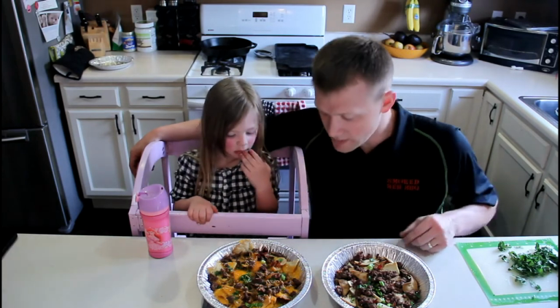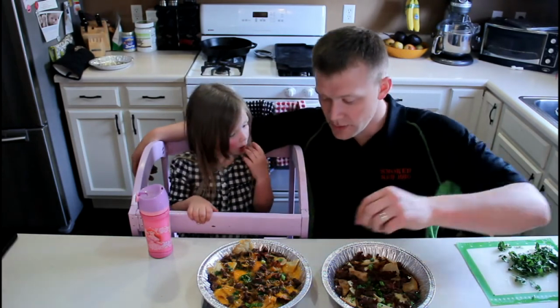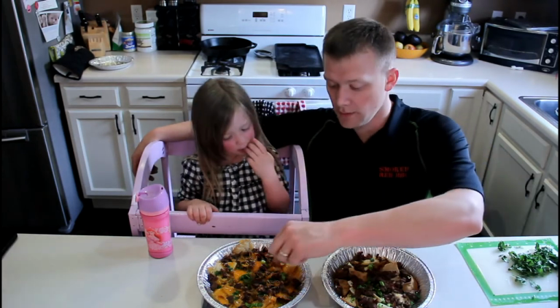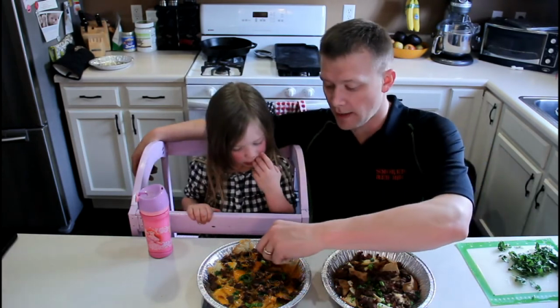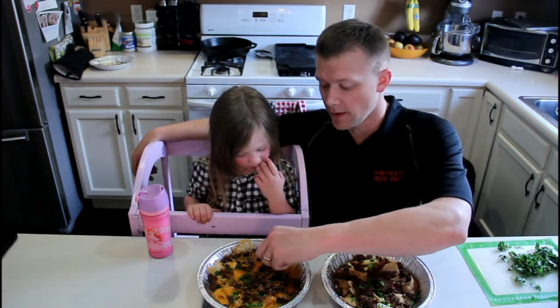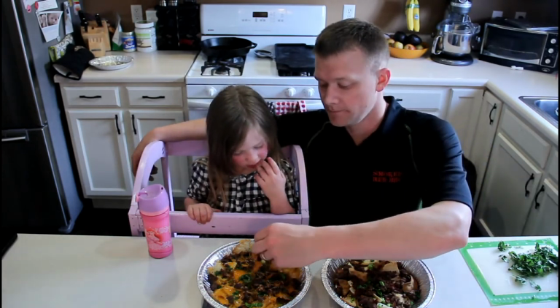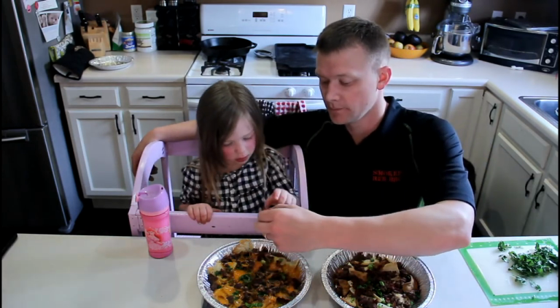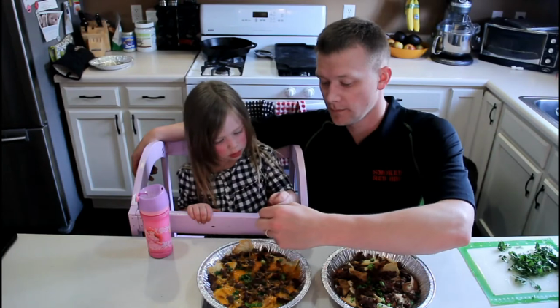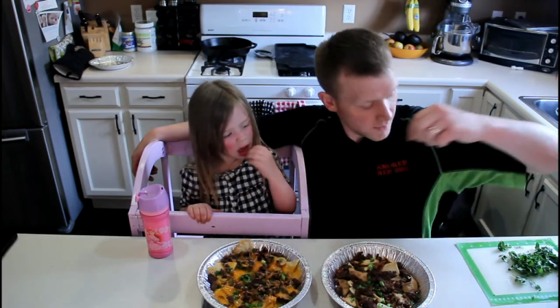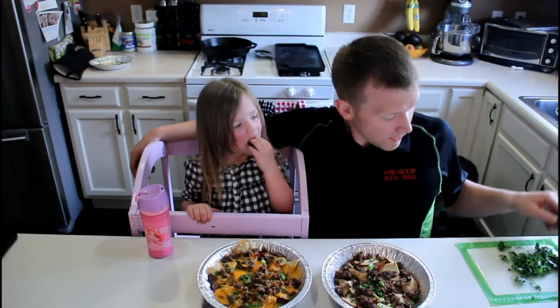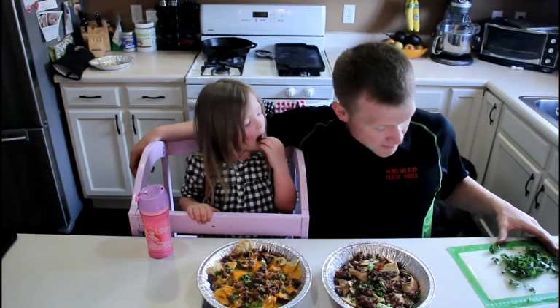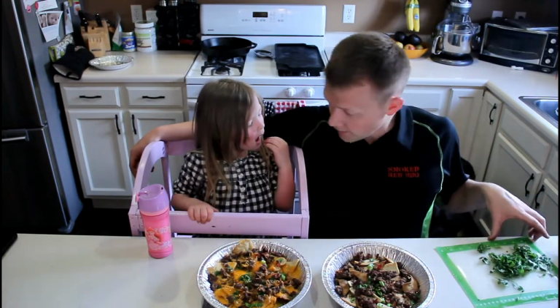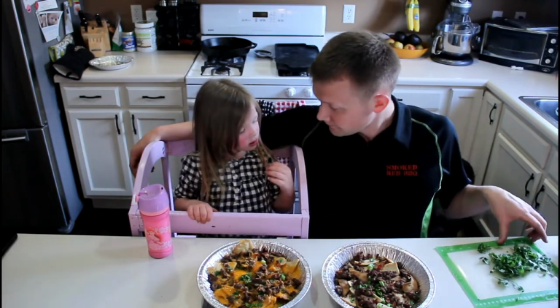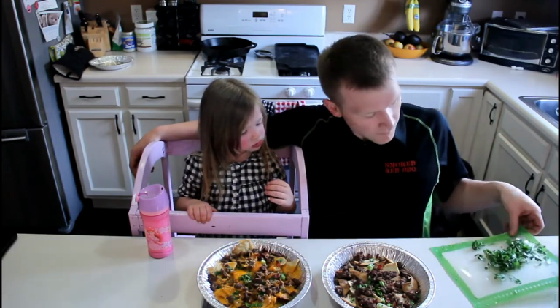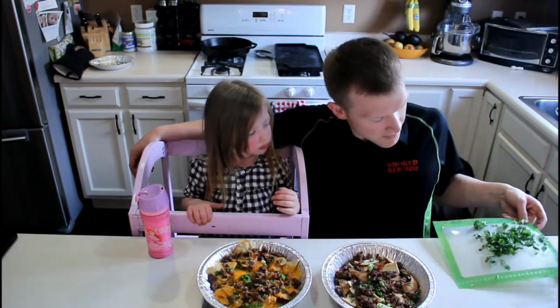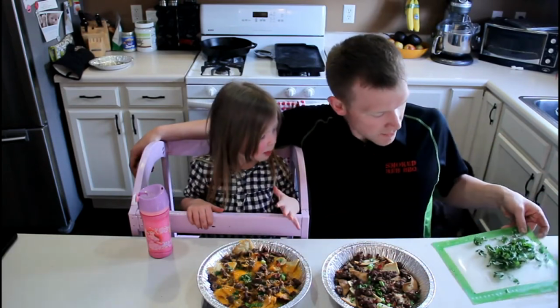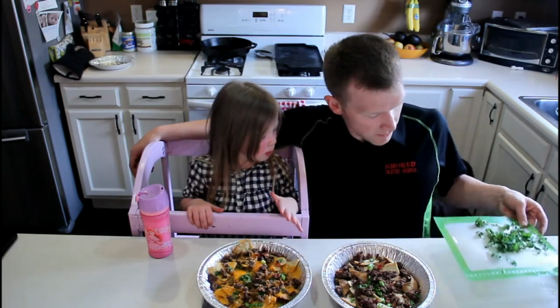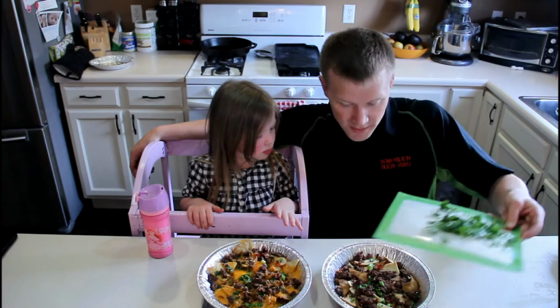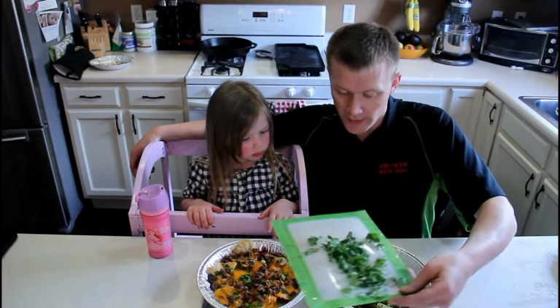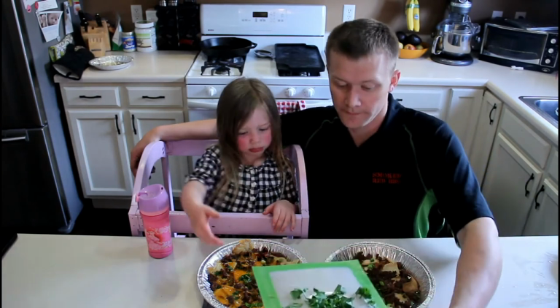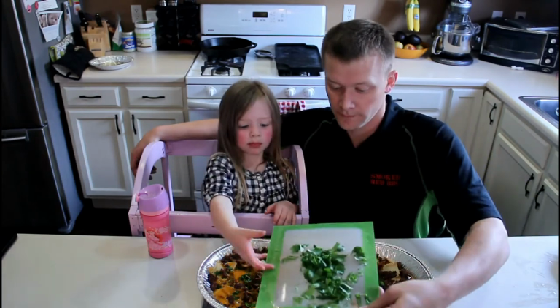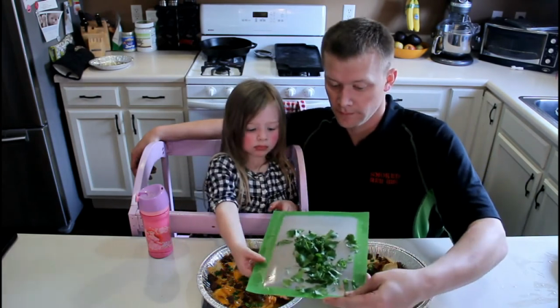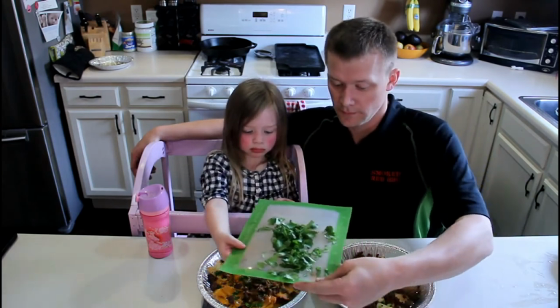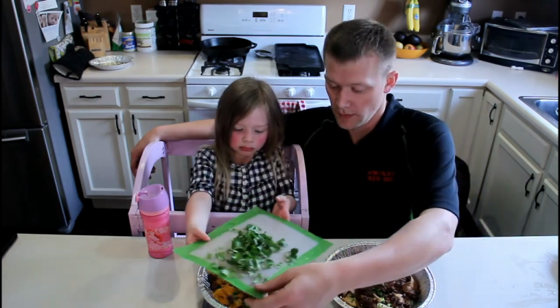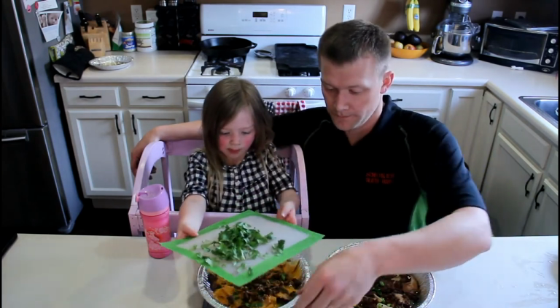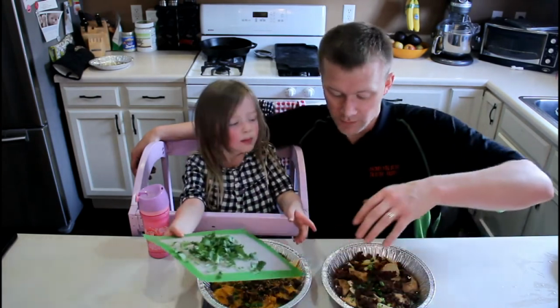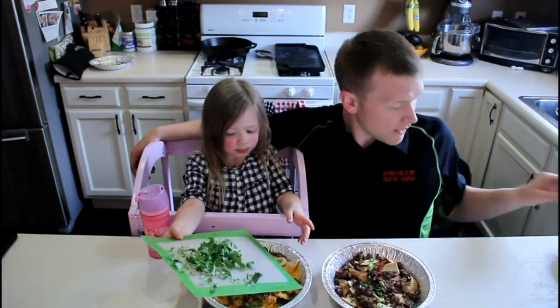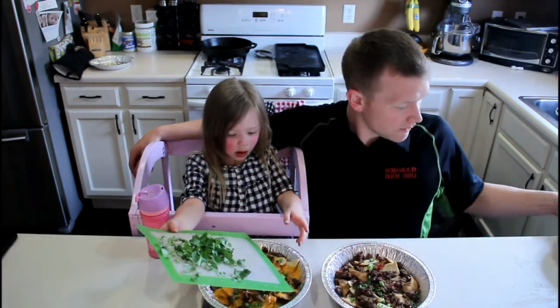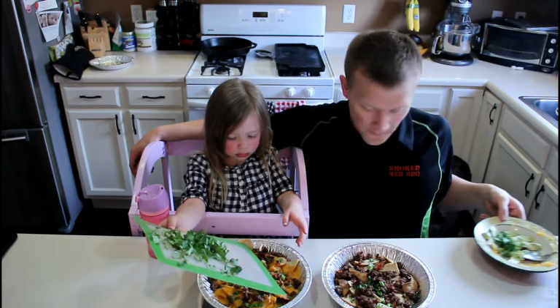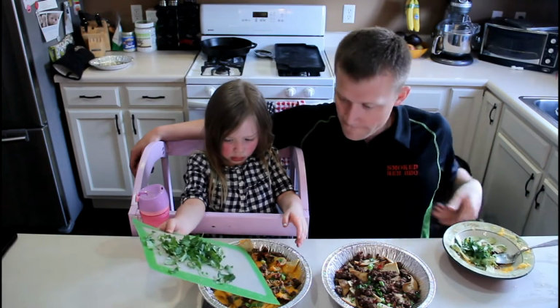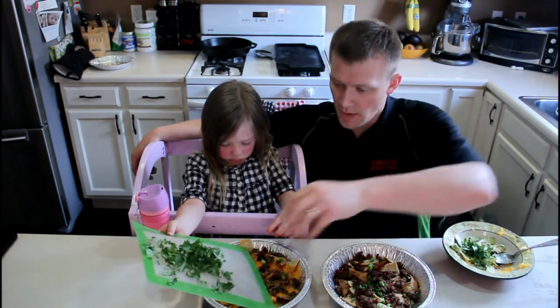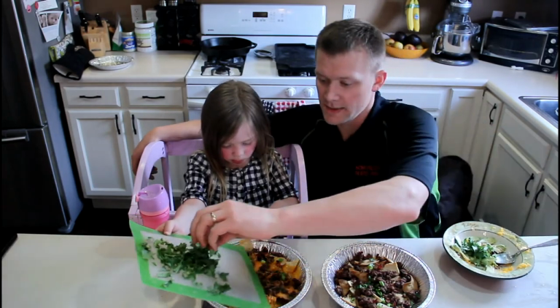Want some bacon? Got a piece of bacon right there. So now we've got to put some stuff on it. This is cilantro — want to put the cilantro on it? Careful, the pan's hot. Yeah, just like this.